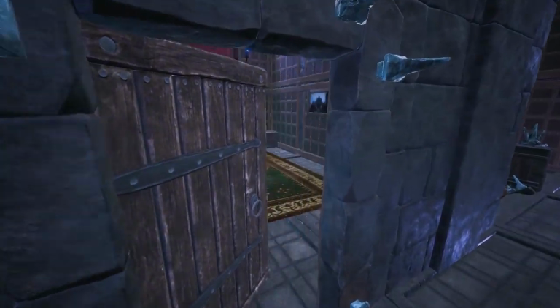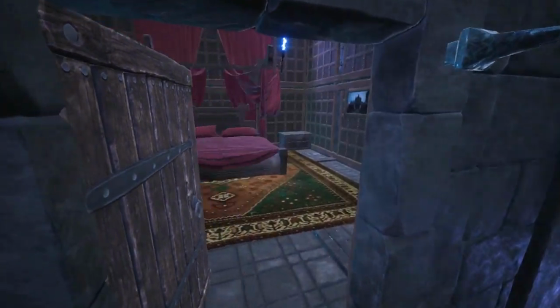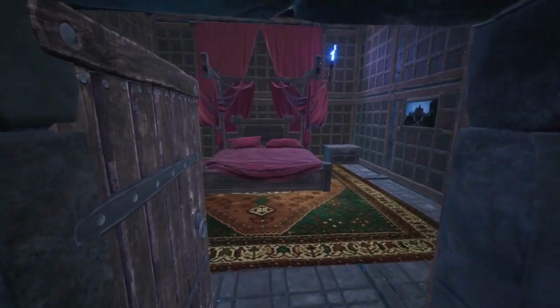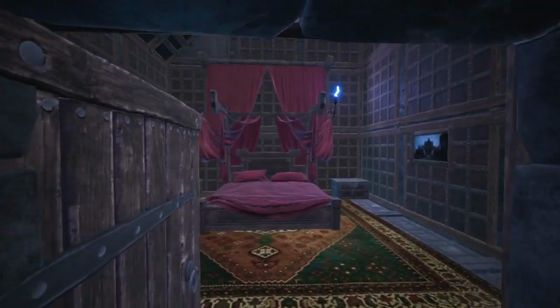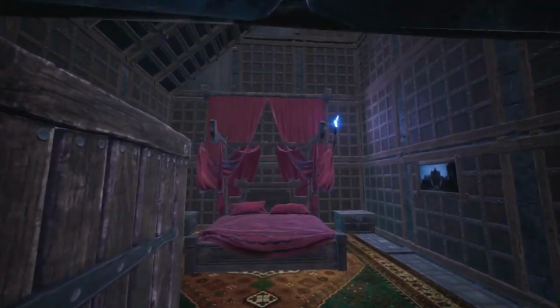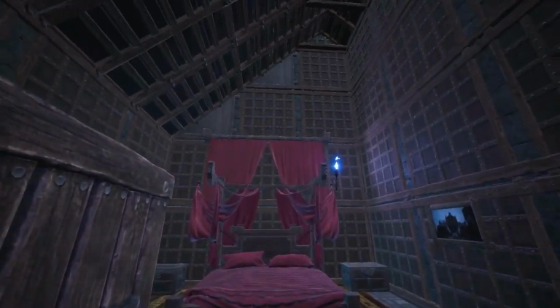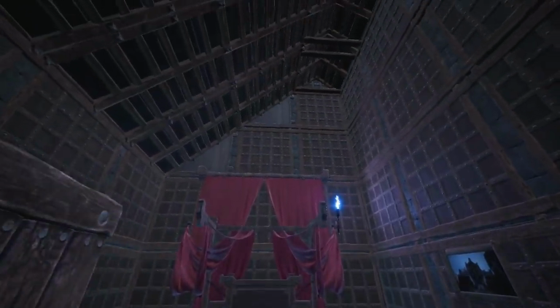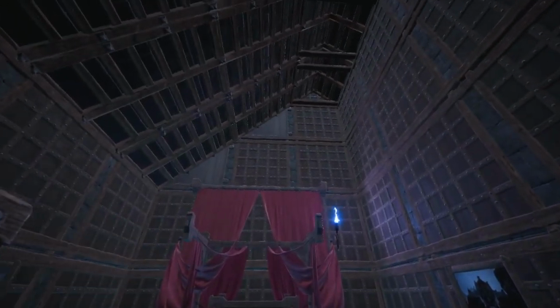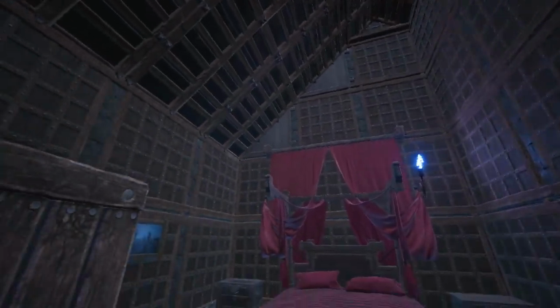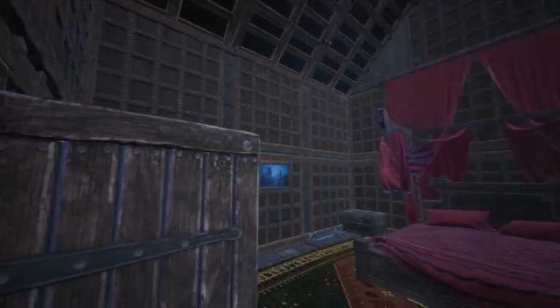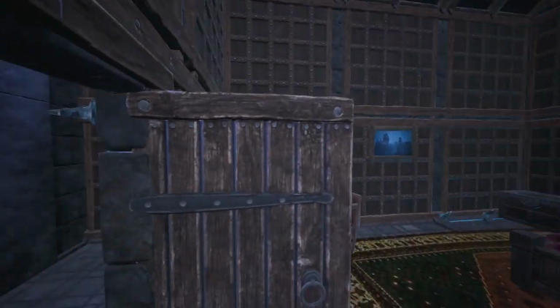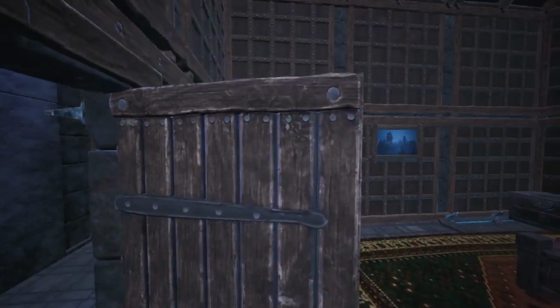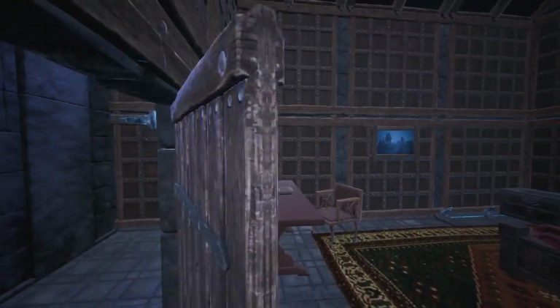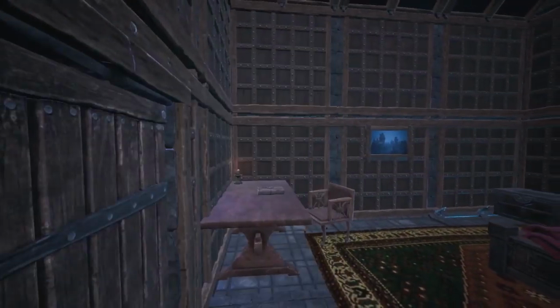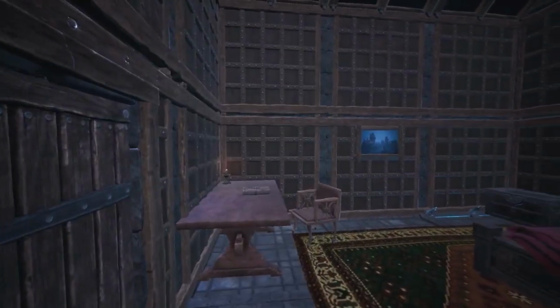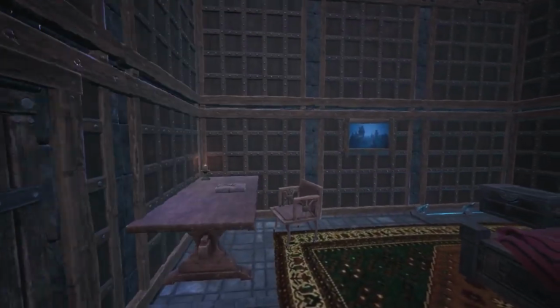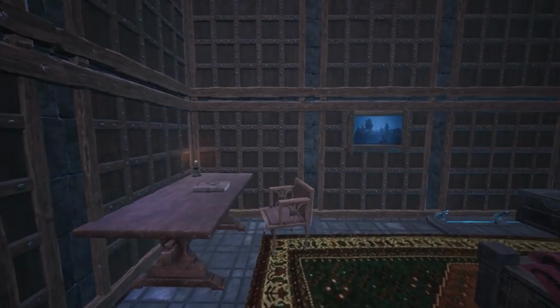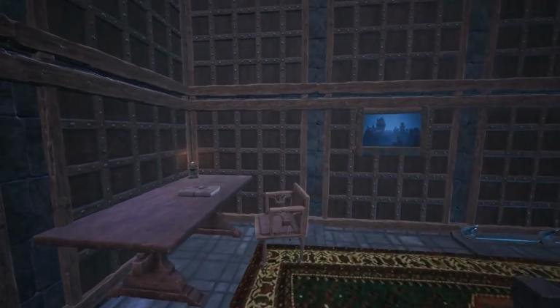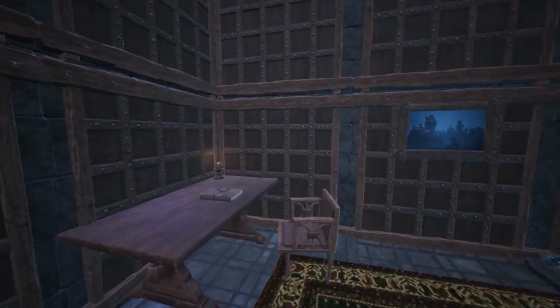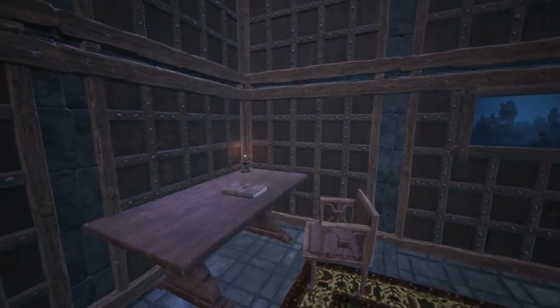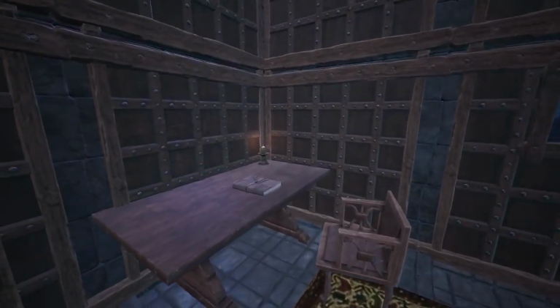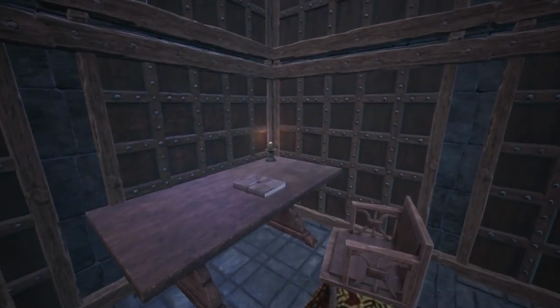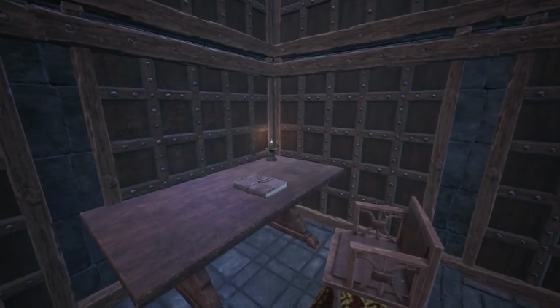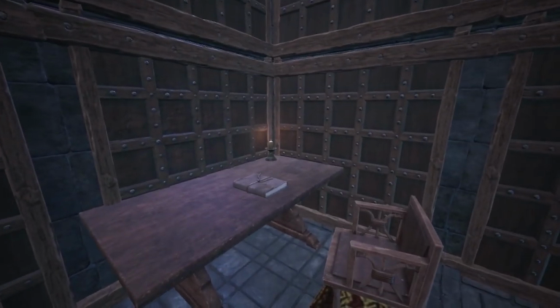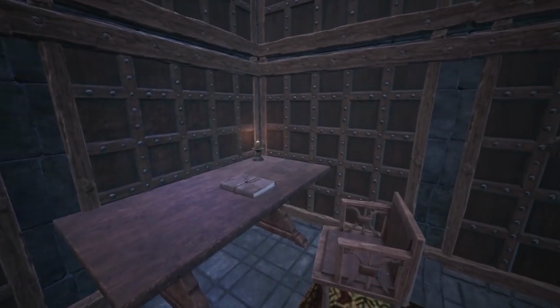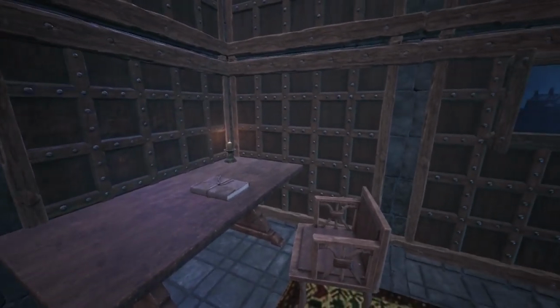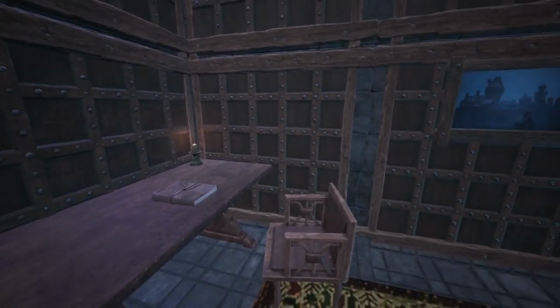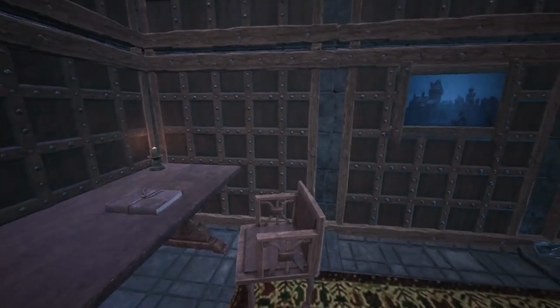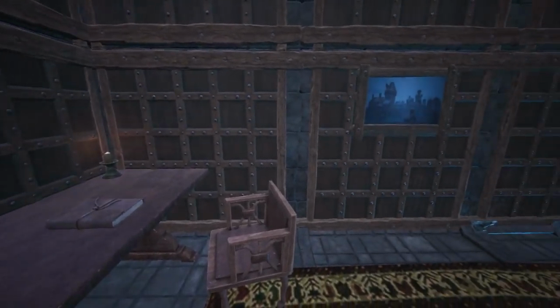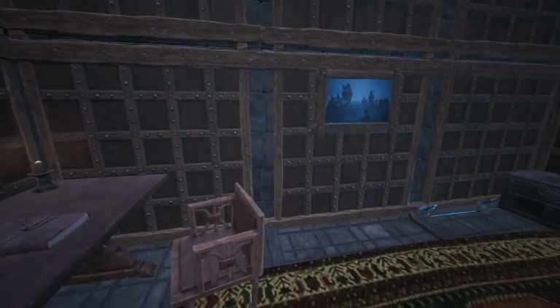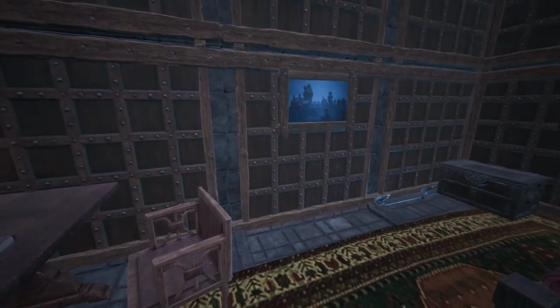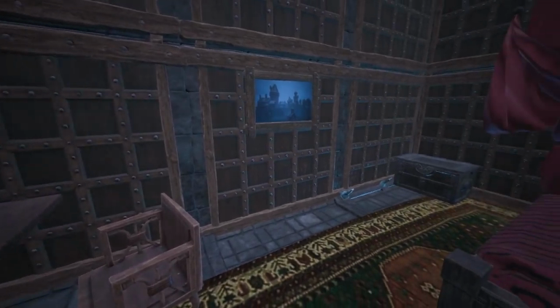Heading across the corridor is the bedroom — a comfortable and spacious bedroom using the new bed from the Debaucheries of Derketo DLC. It also has some small storage options along with a writing desk in the corner.